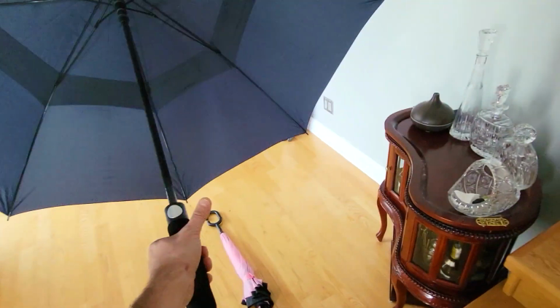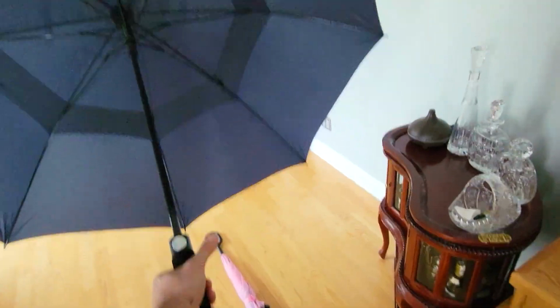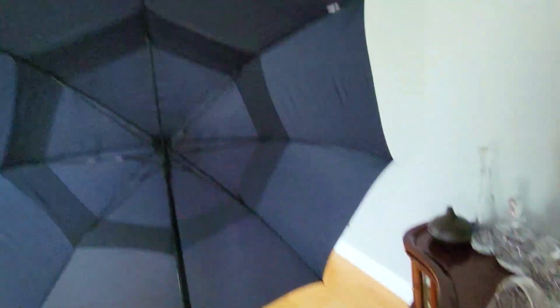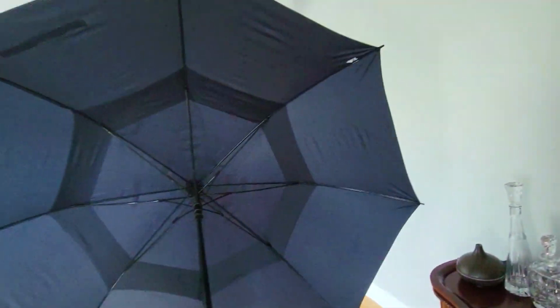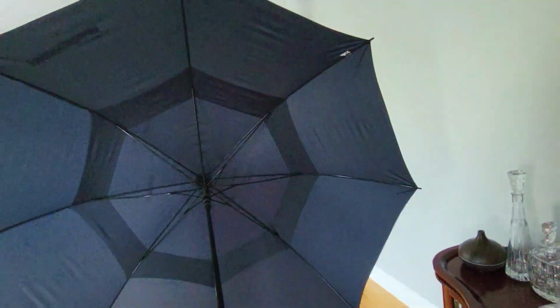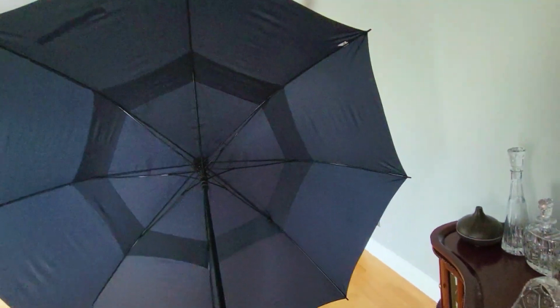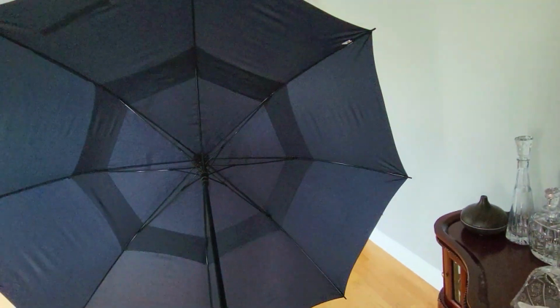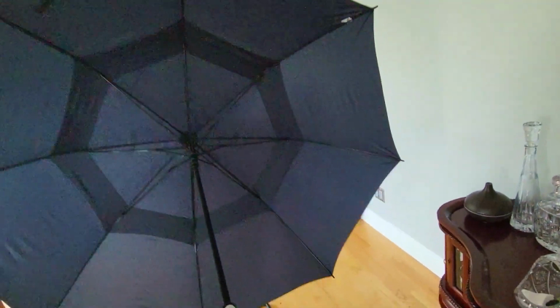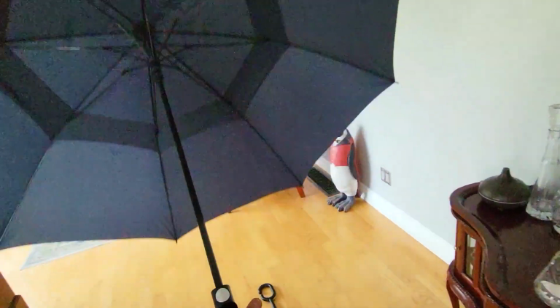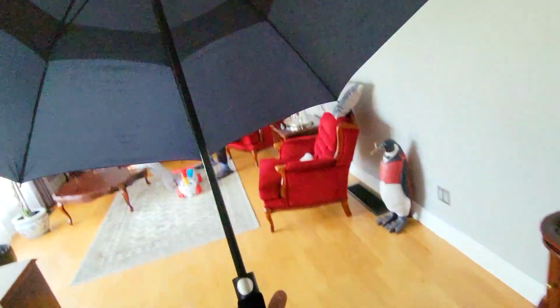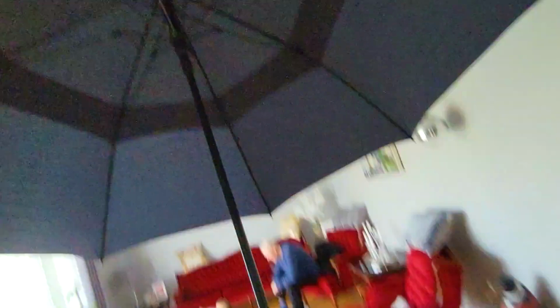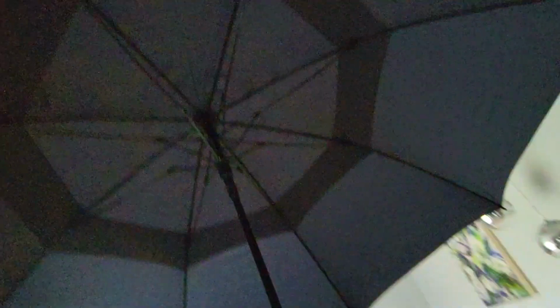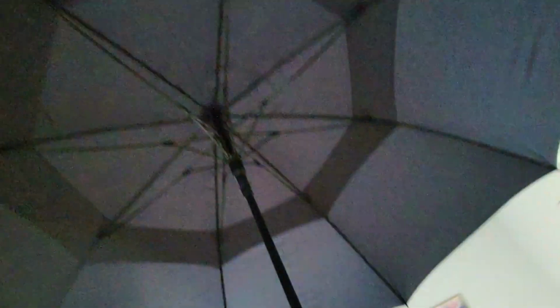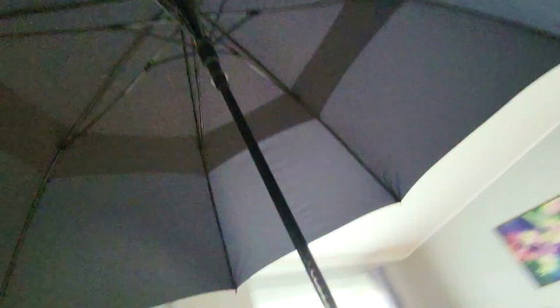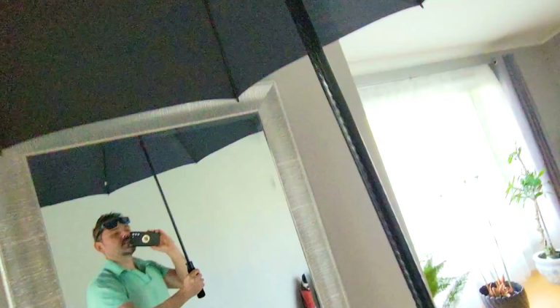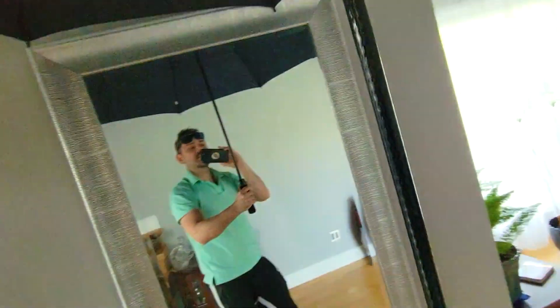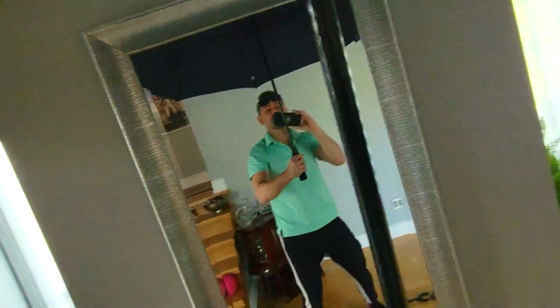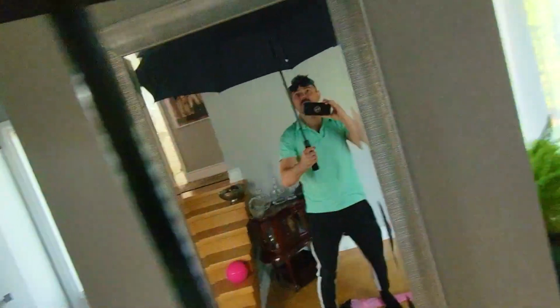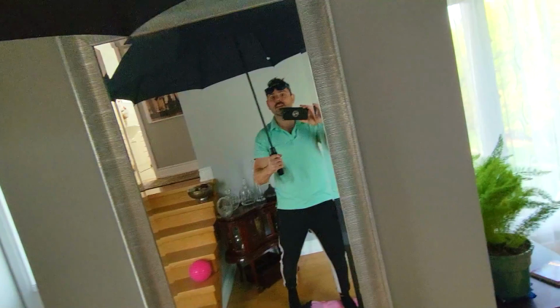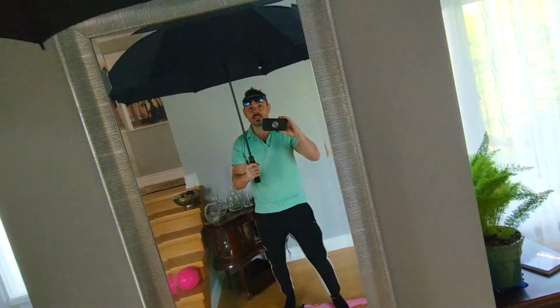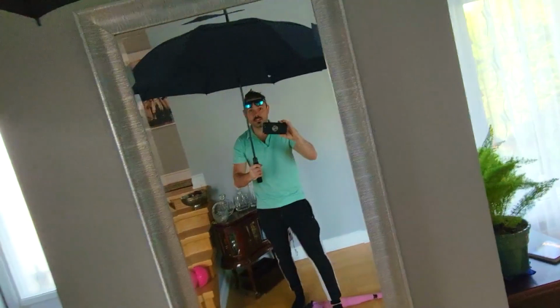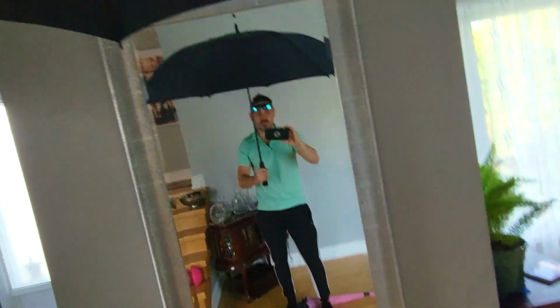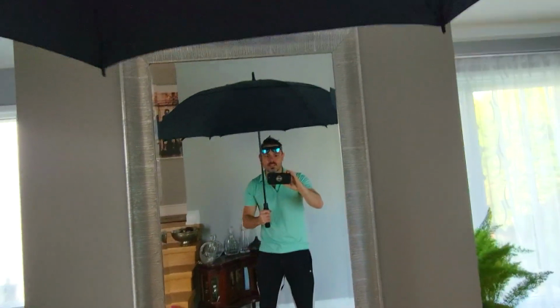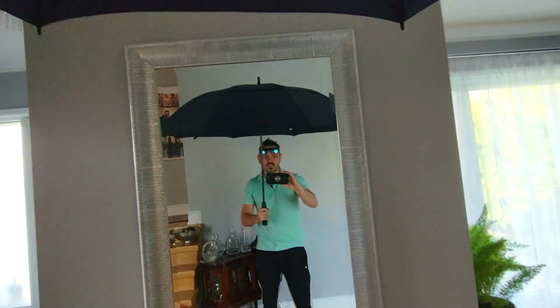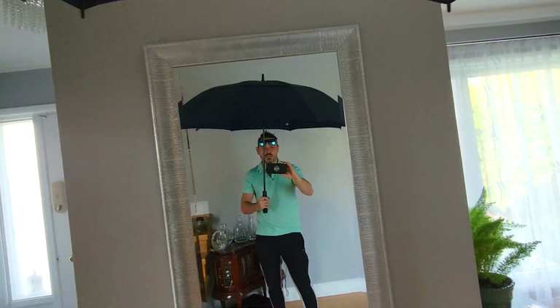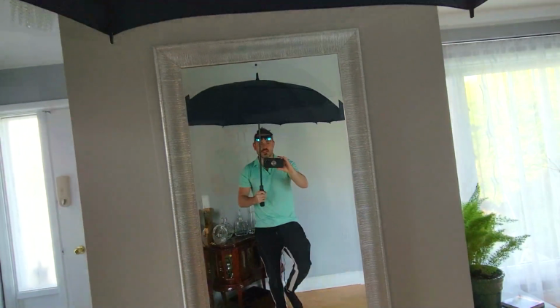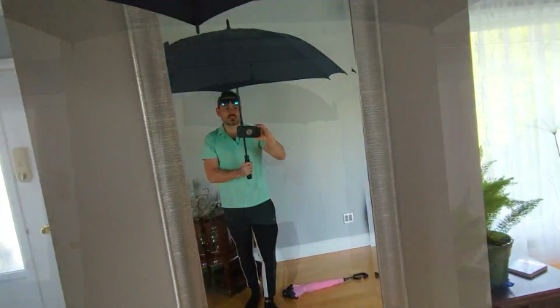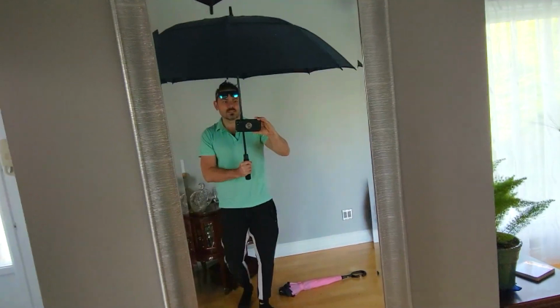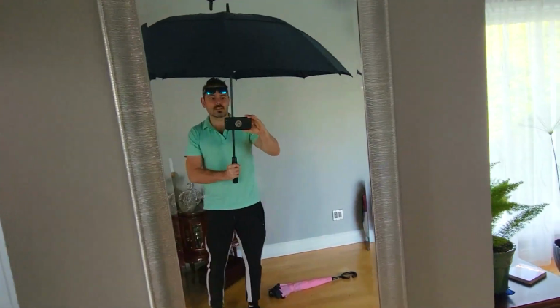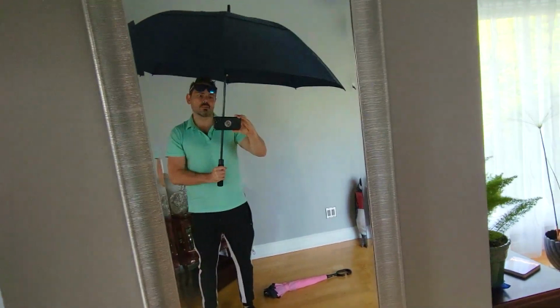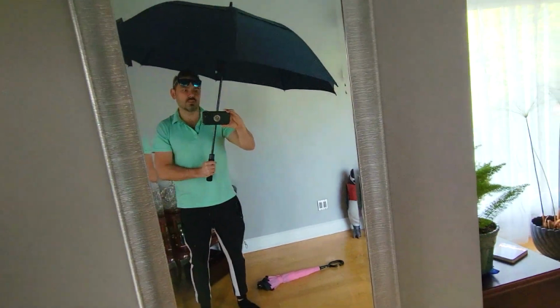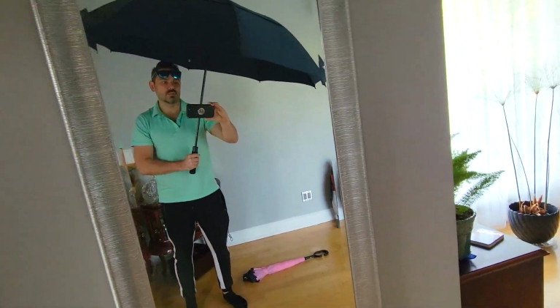Ooh, this is big! Now if you see underneath — if you see me here — look how big that is. Let's go open the other one.